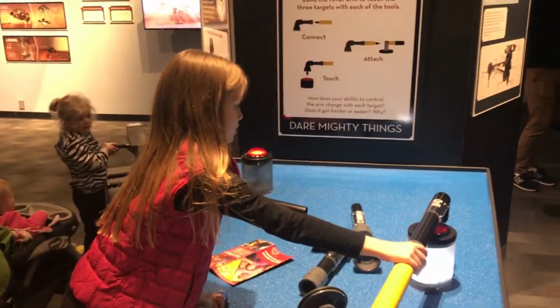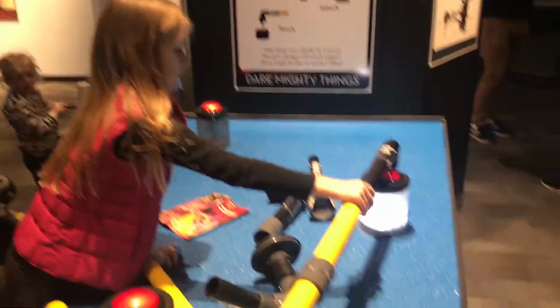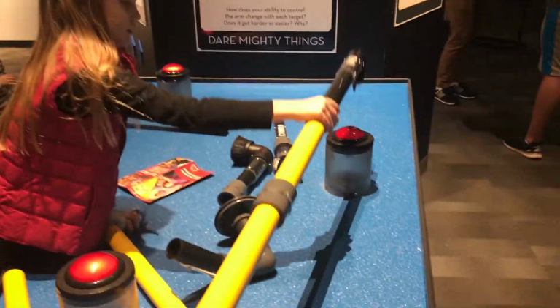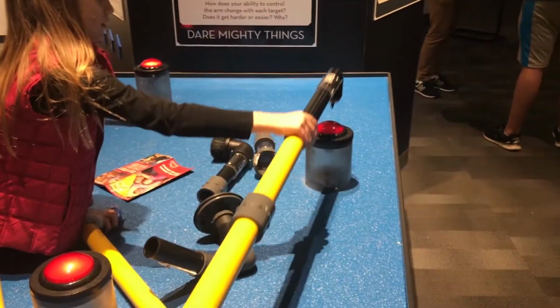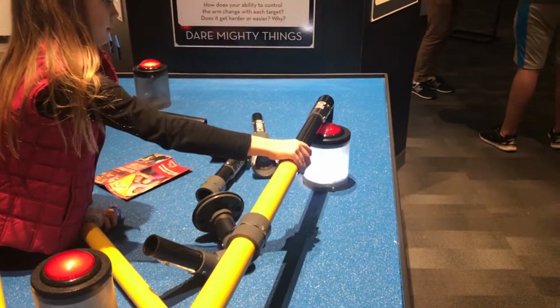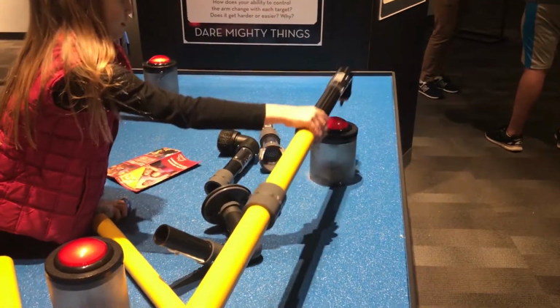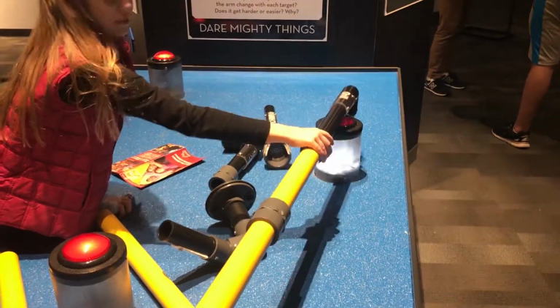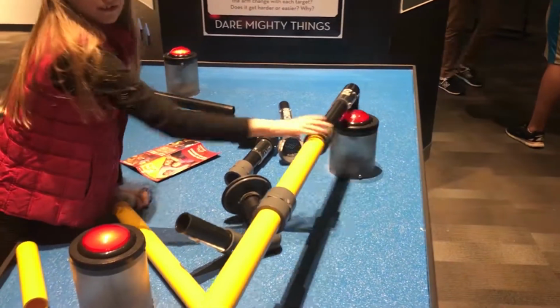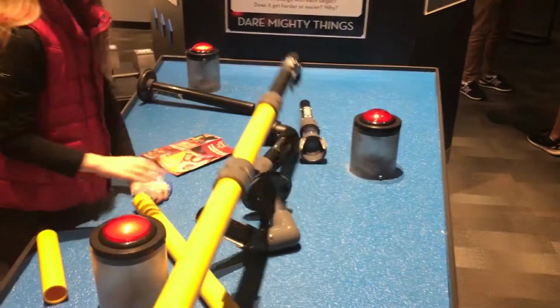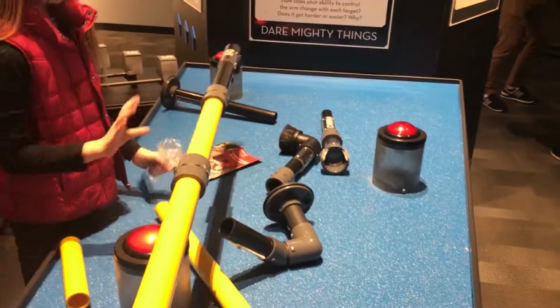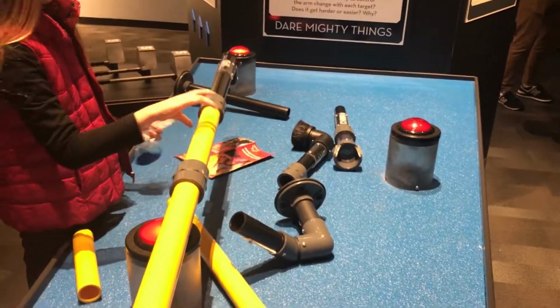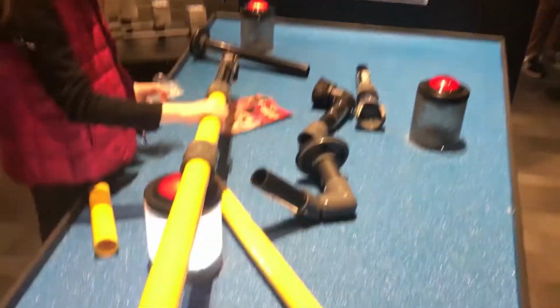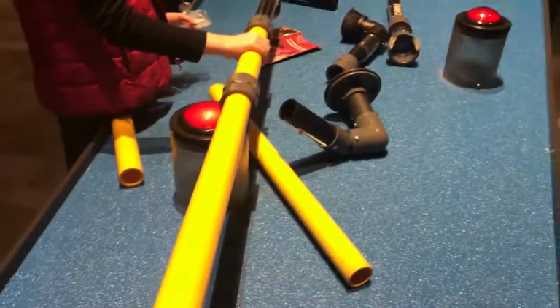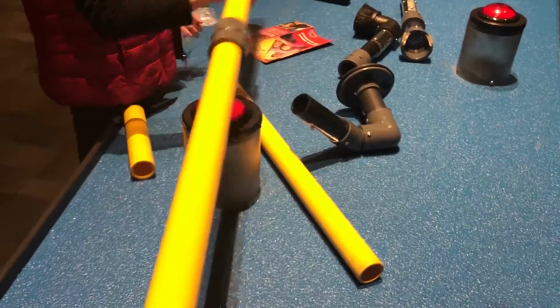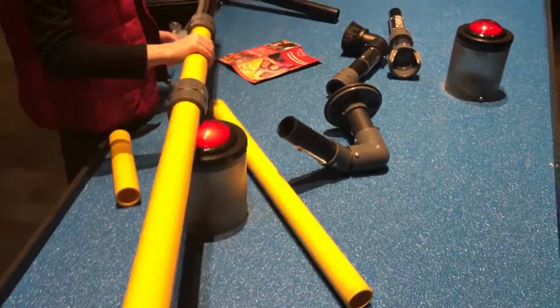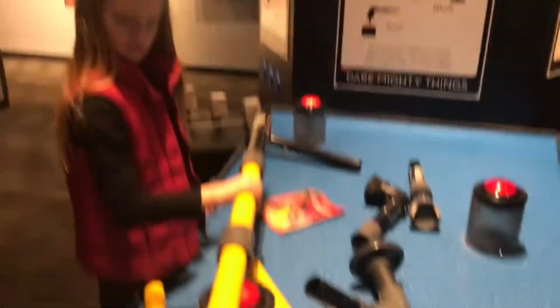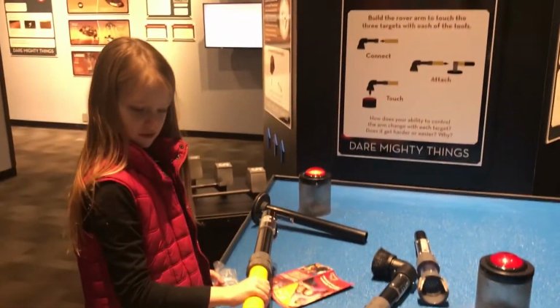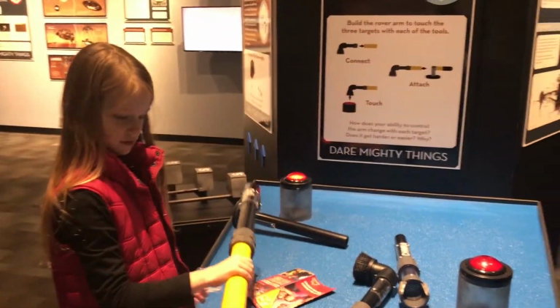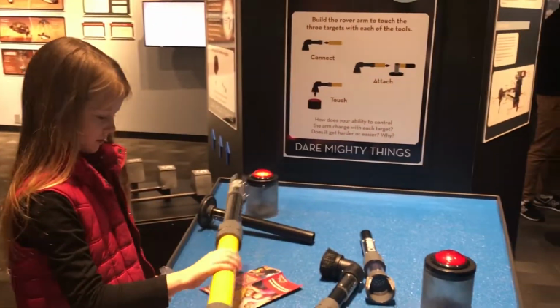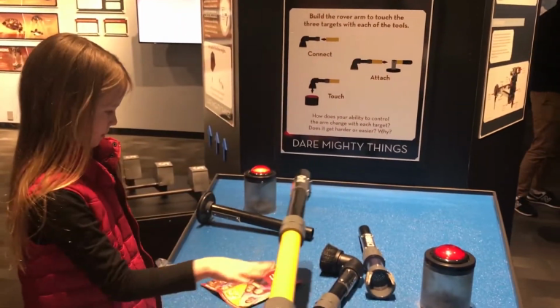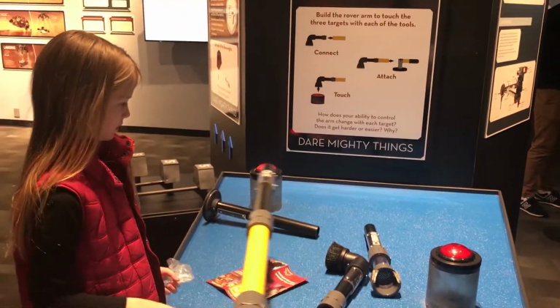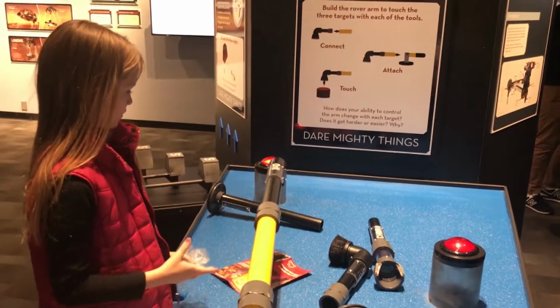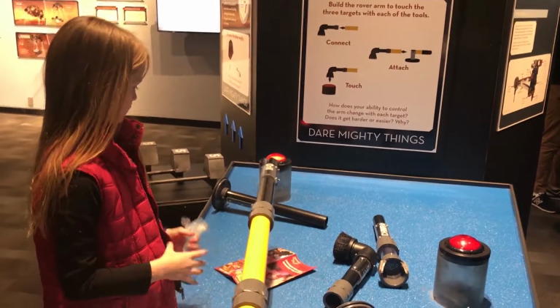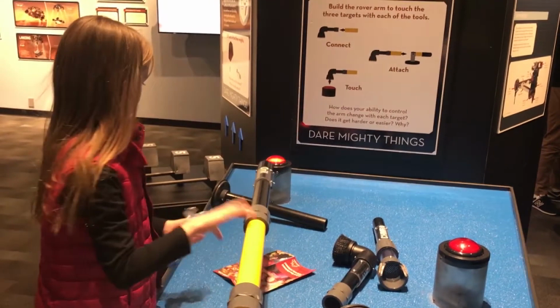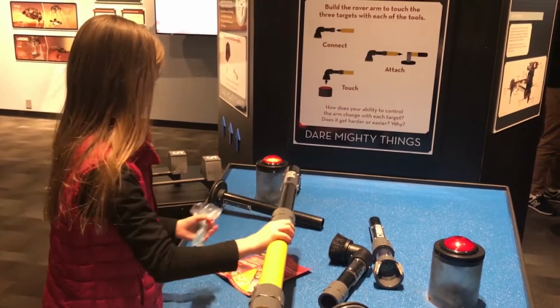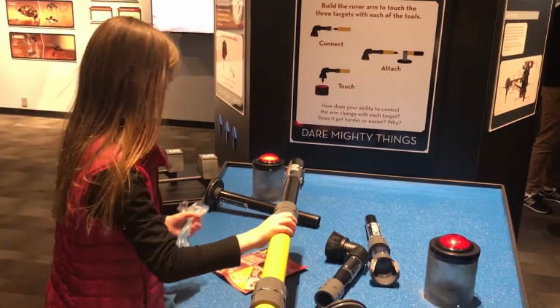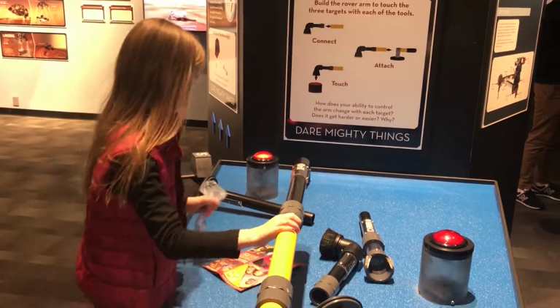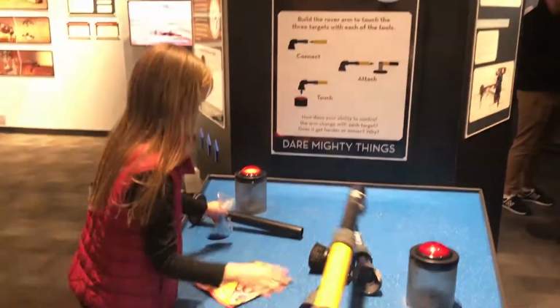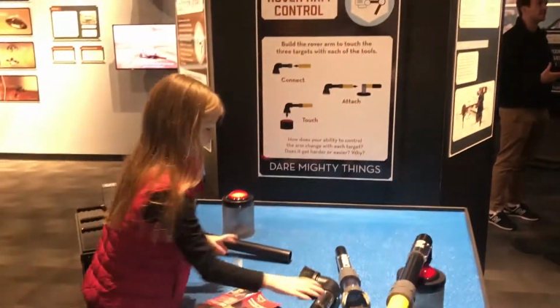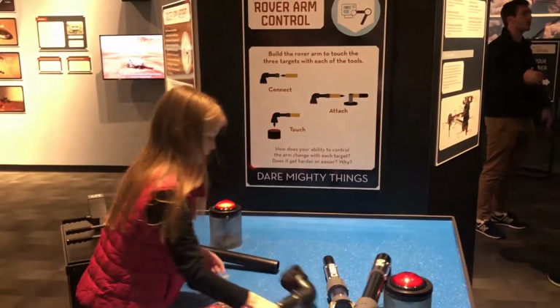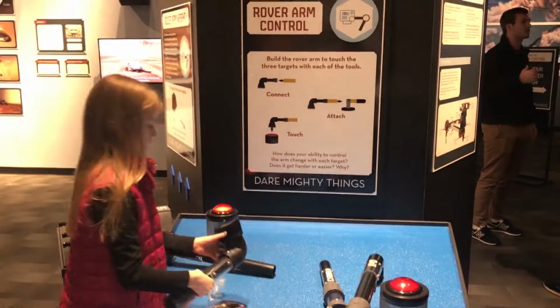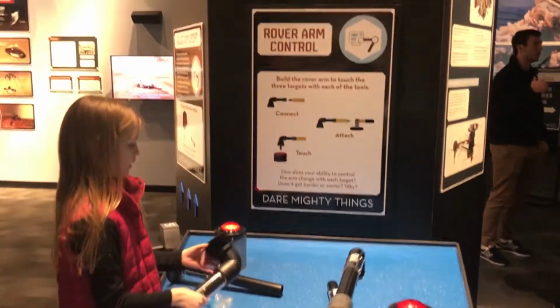You've got to build the rover arm. Build the rover arm. You've got to touch the buttons. Can you get the long one or the short one? How do you touch that one? You've got the long one to go. Get the long one, way down there. We've got to build the rover. We've got it!